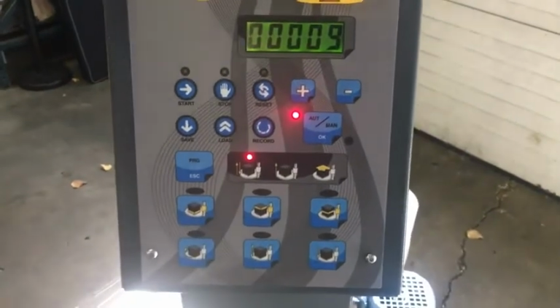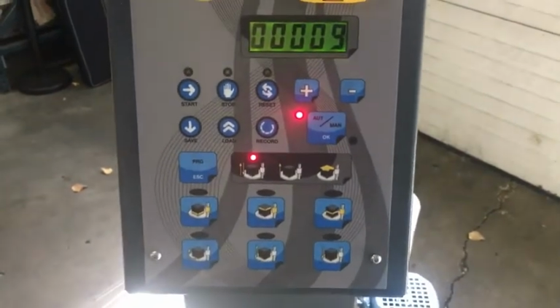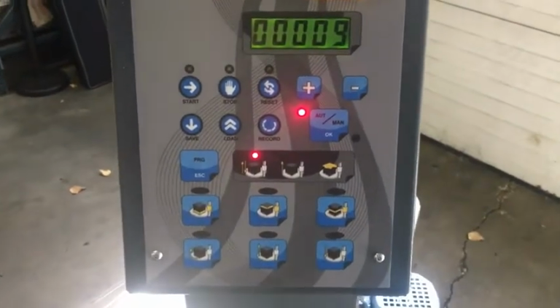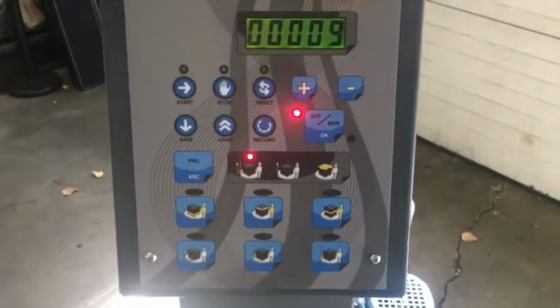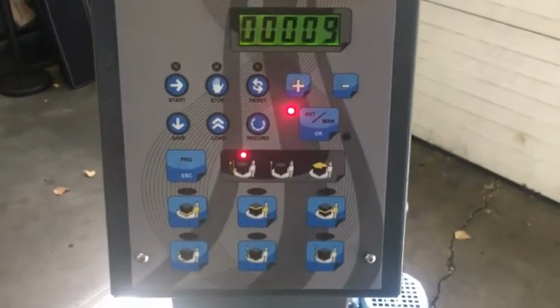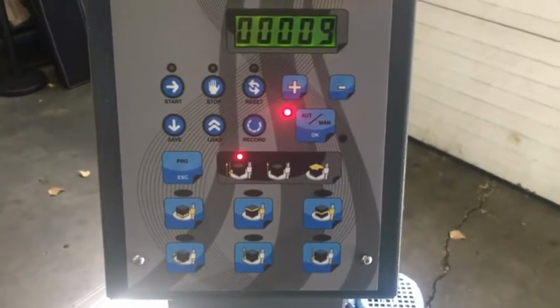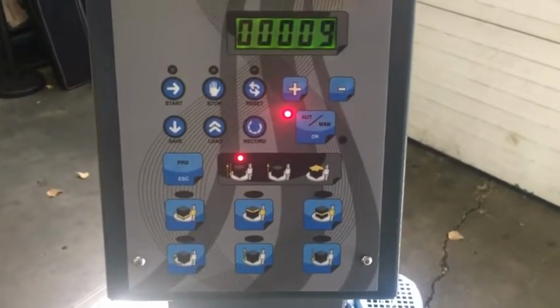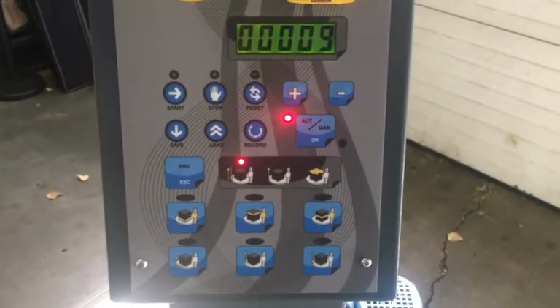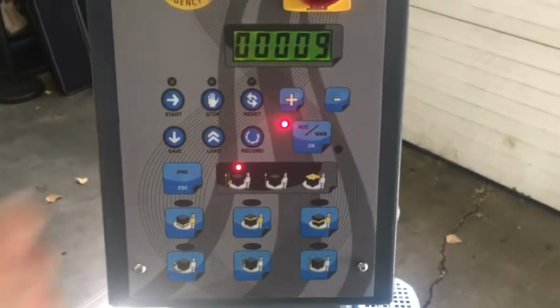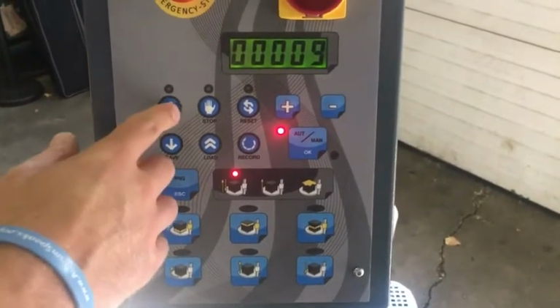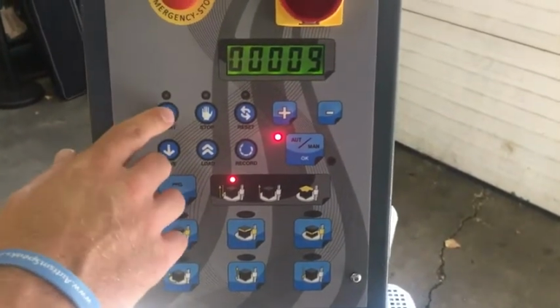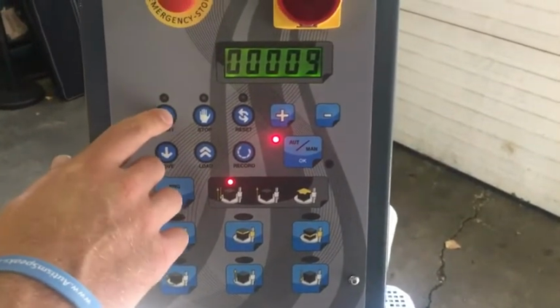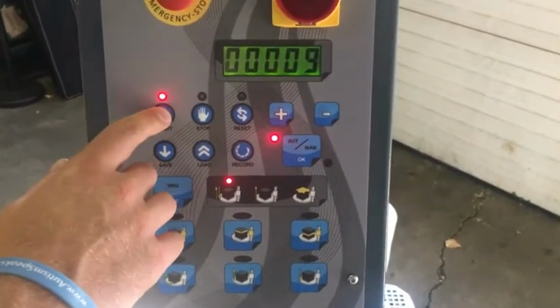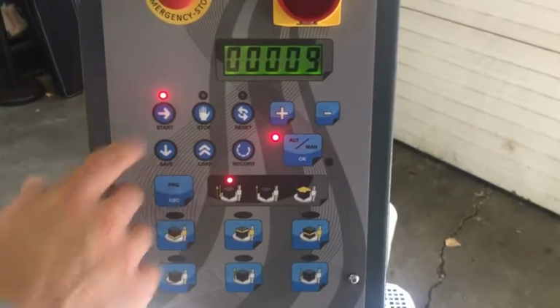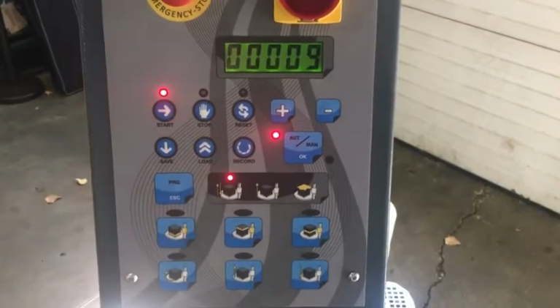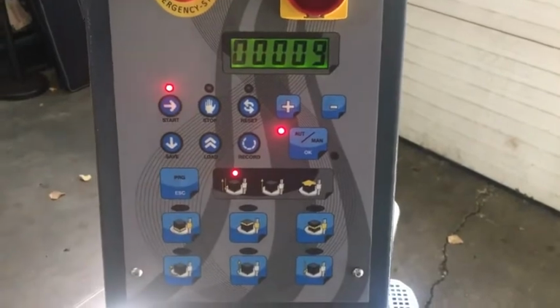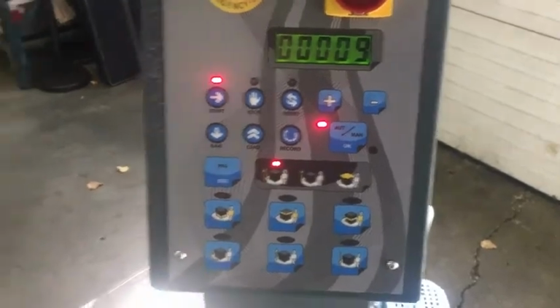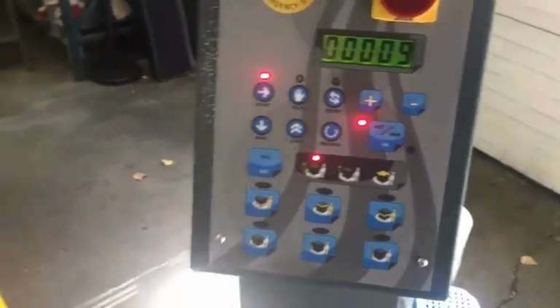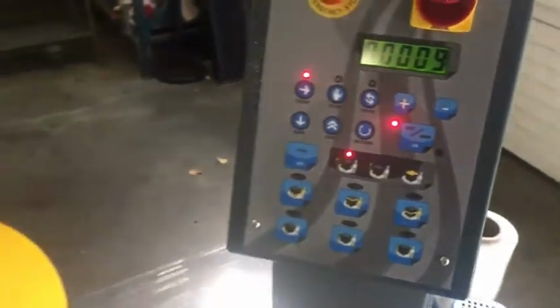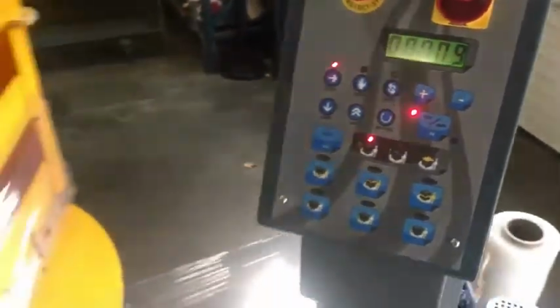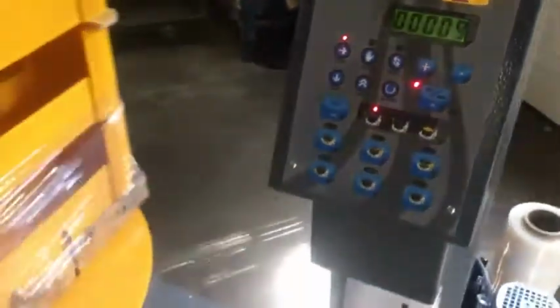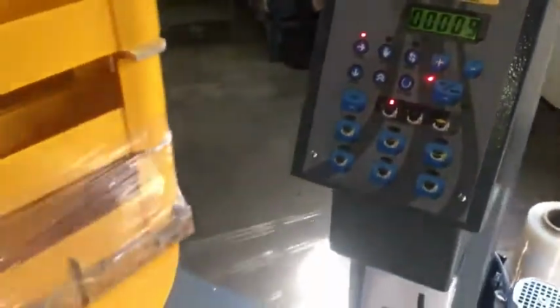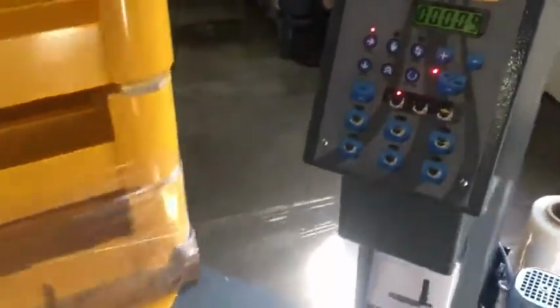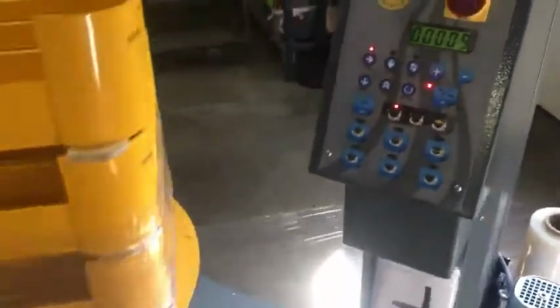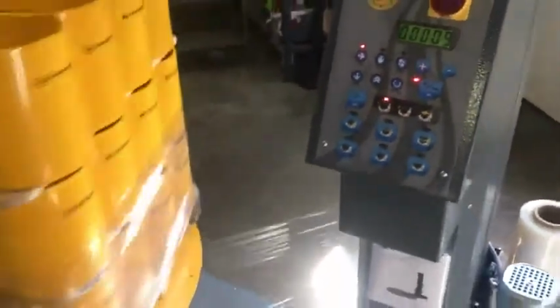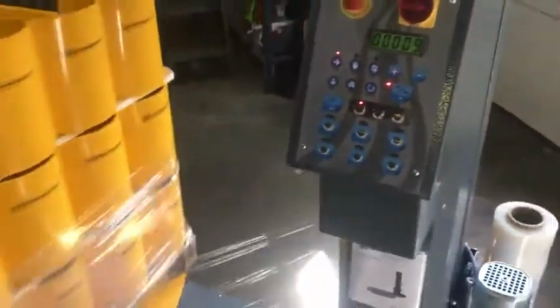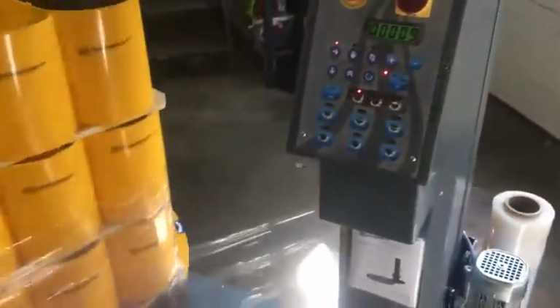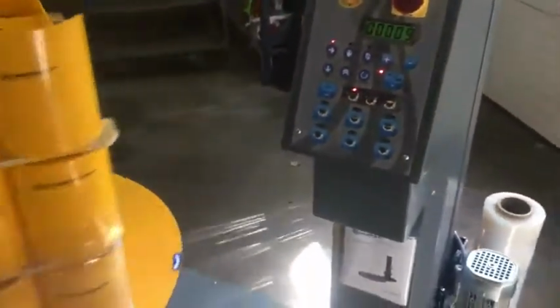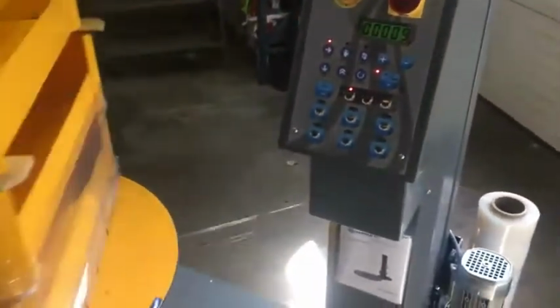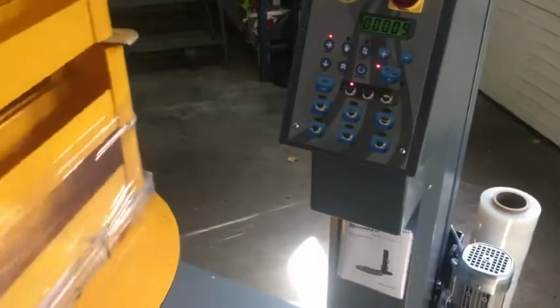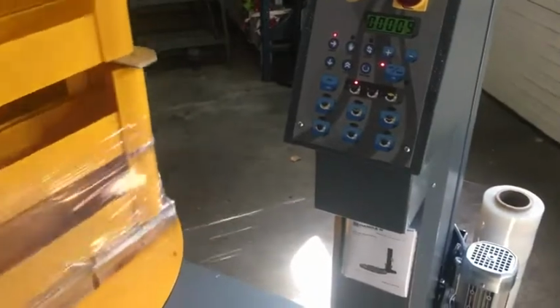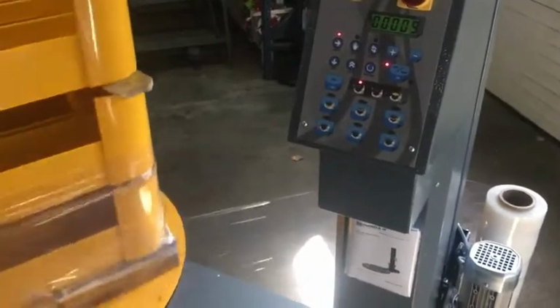Now if I want to use program one, all I really have to do is hit the start button. It's going to go two wraps on the bottom and two on the top.